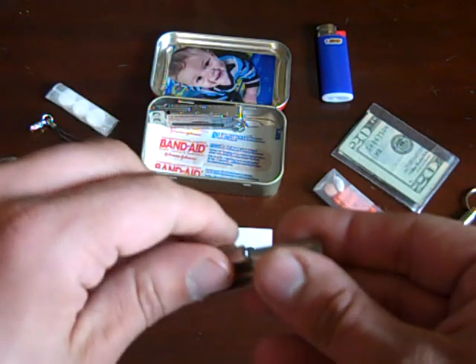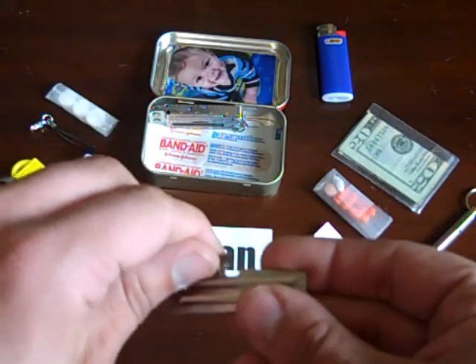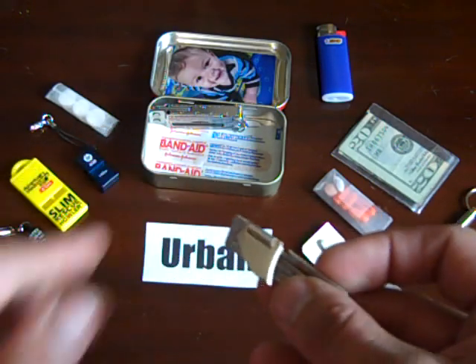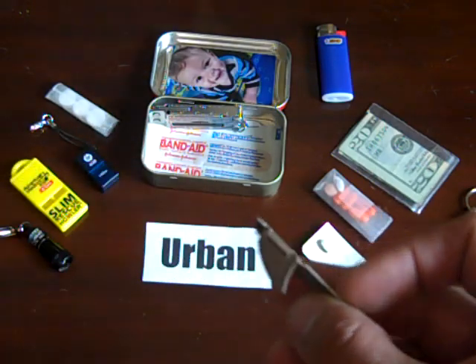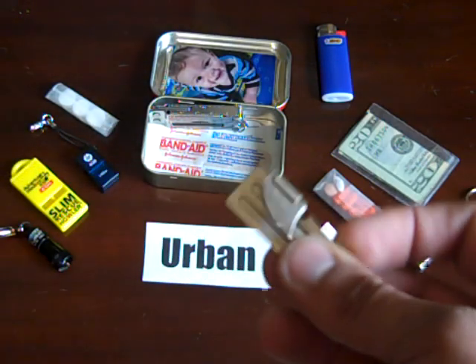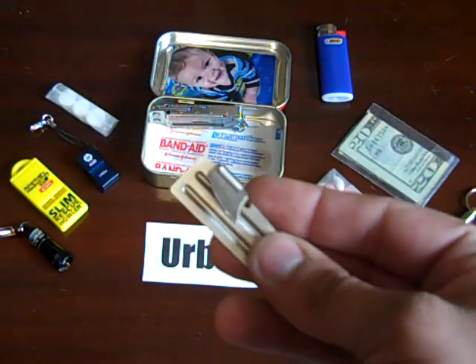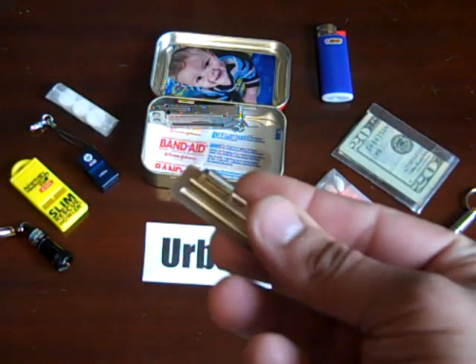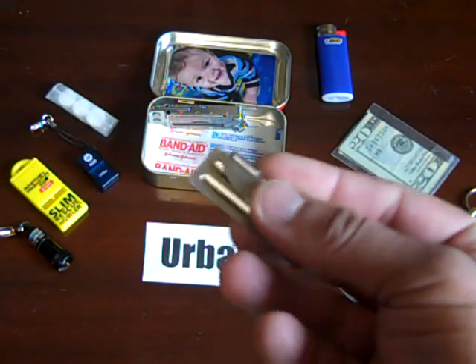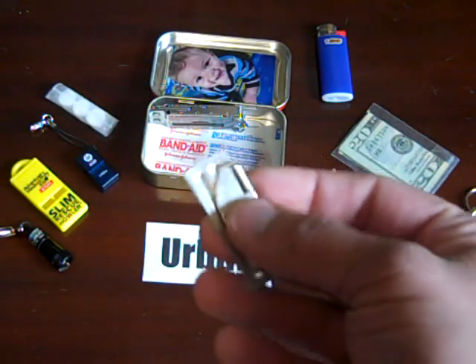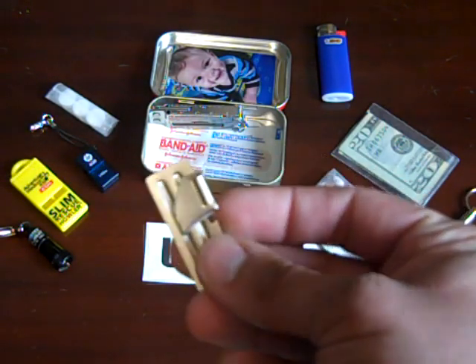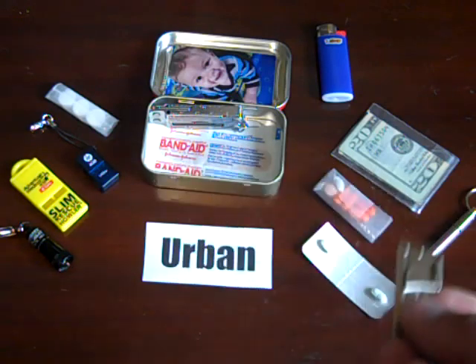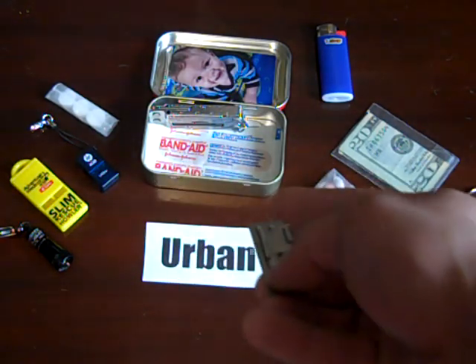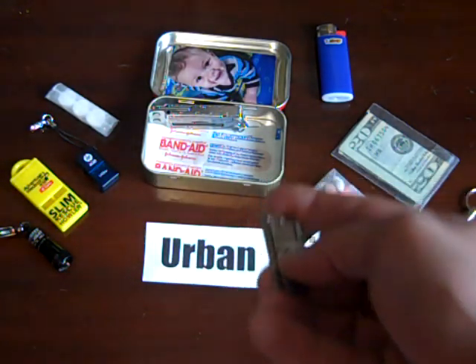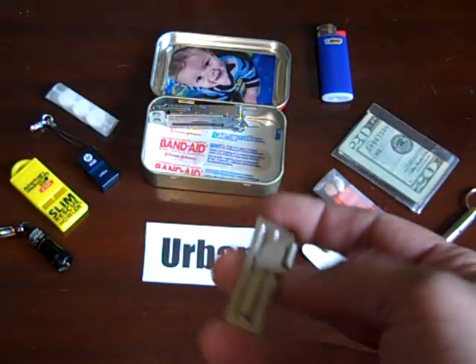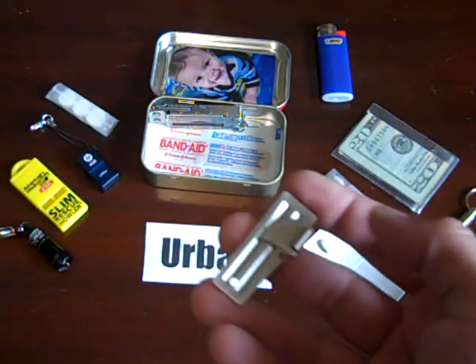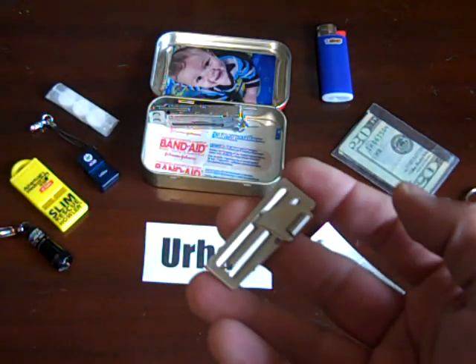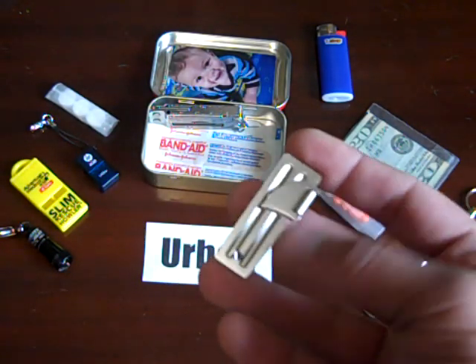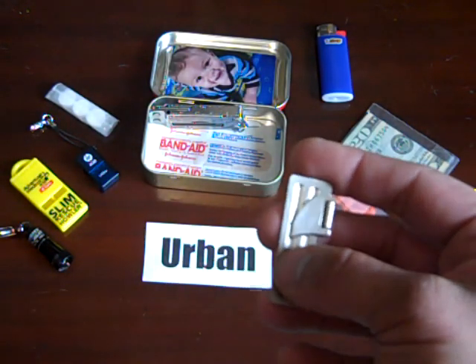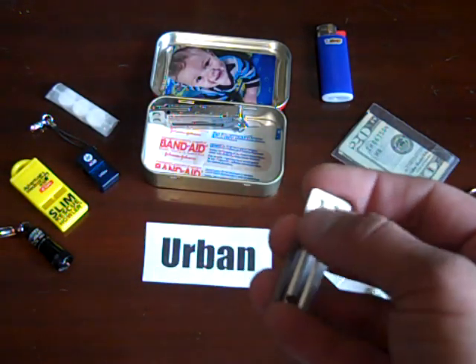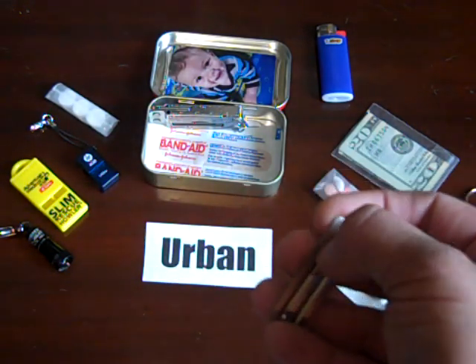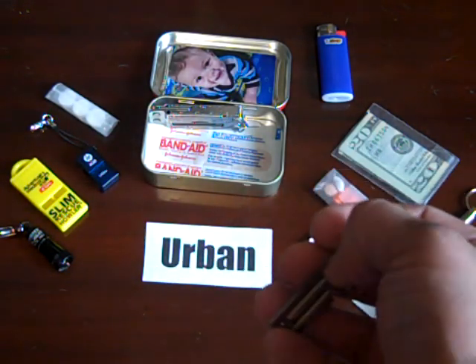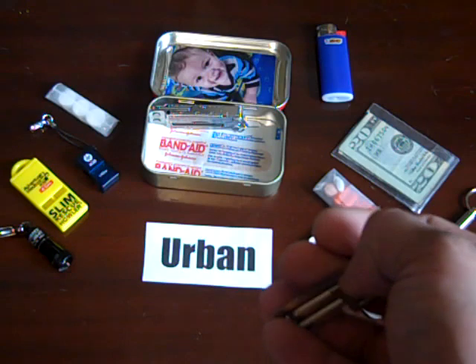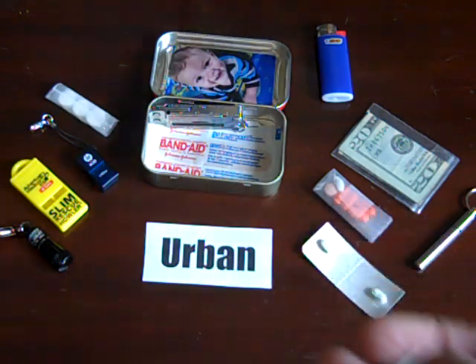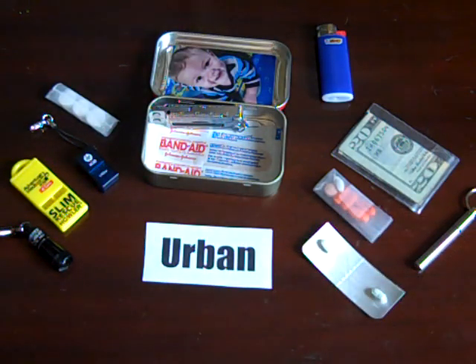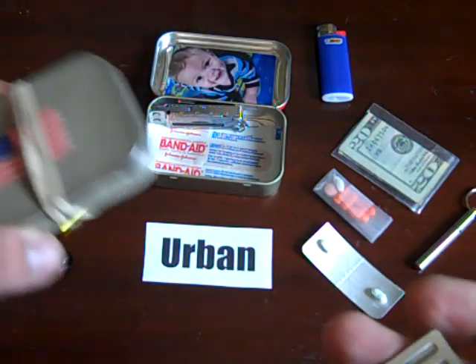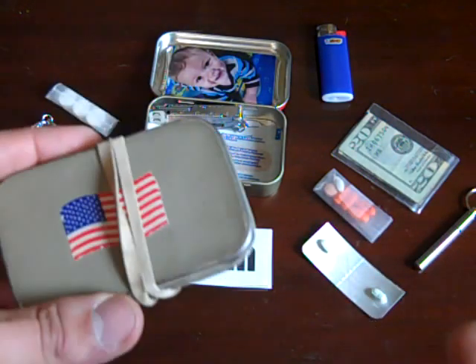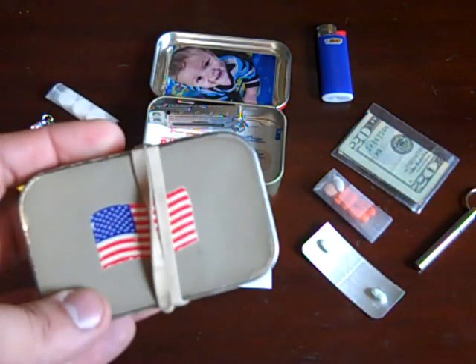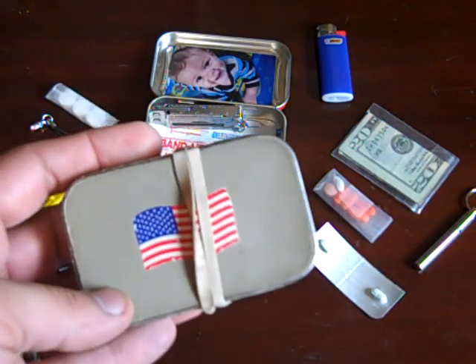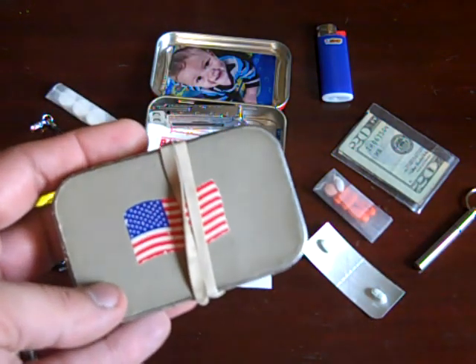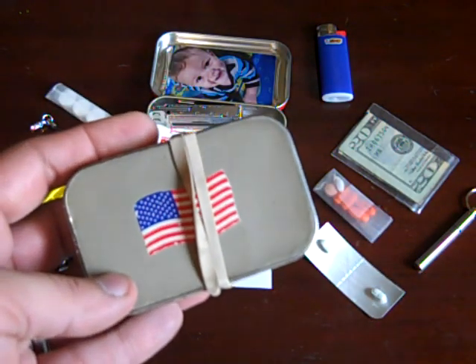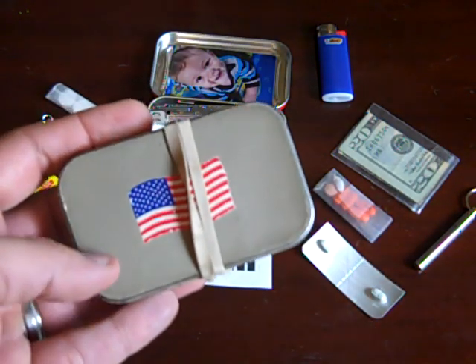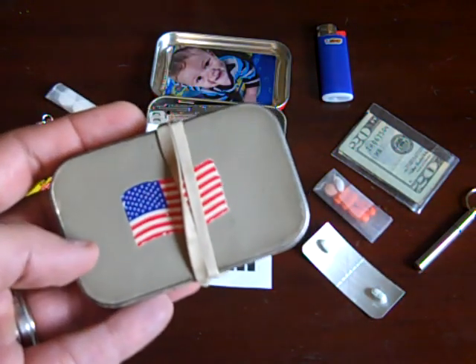I didn't have another manual one, but I had this and it kind of saved the day. So it earned a place in my urban survival tin. And really, how often are you in the wilderness and come across a can of tuna fish?